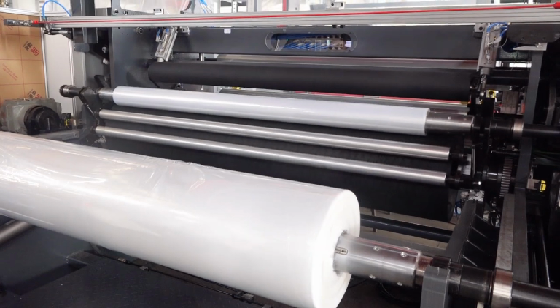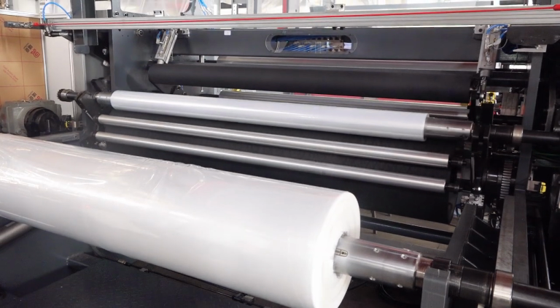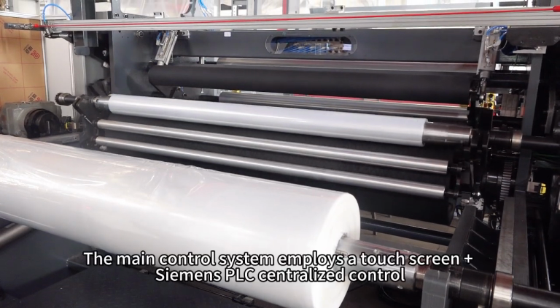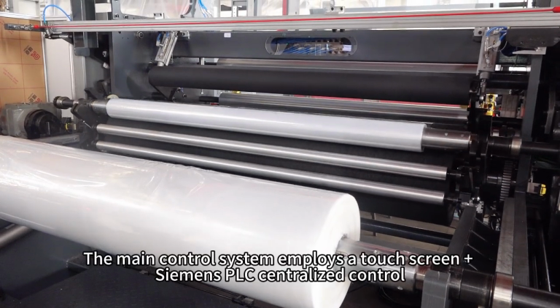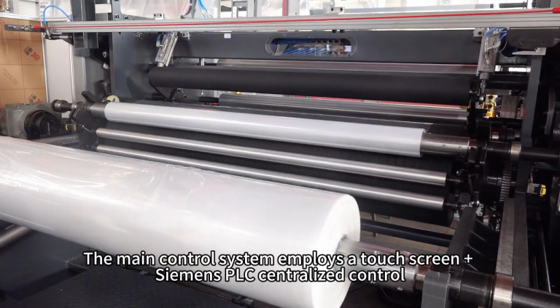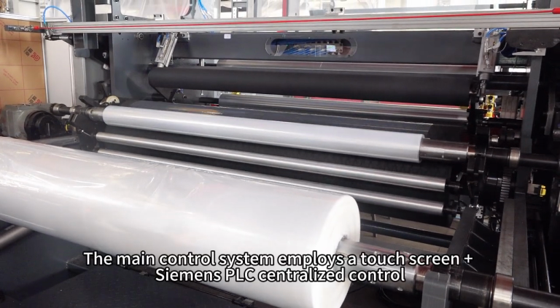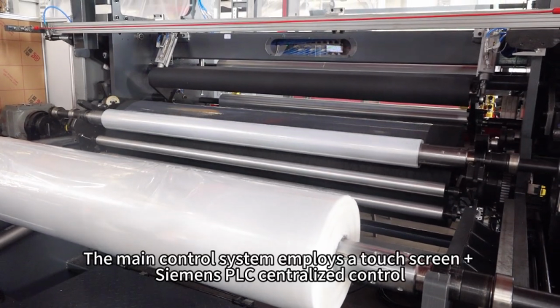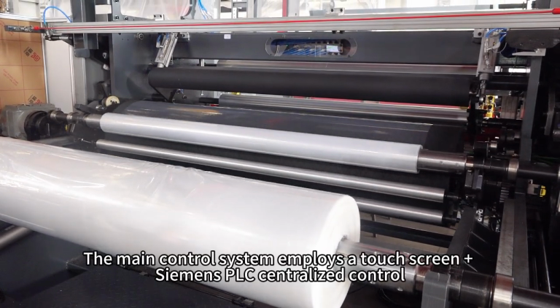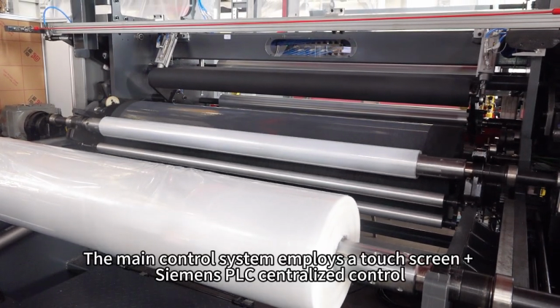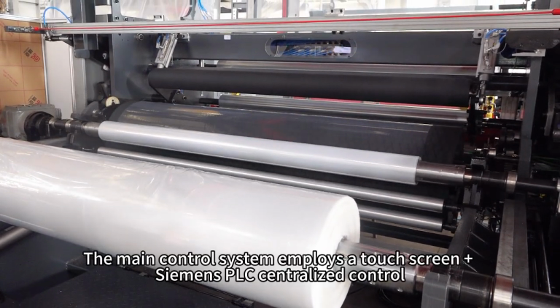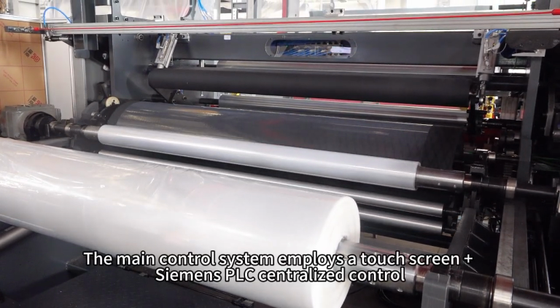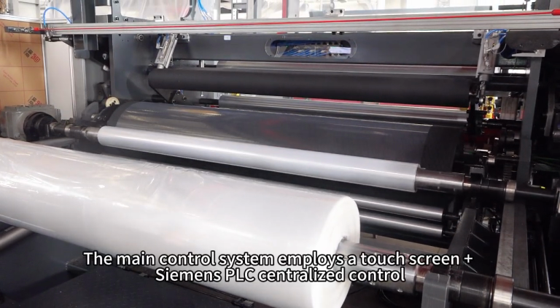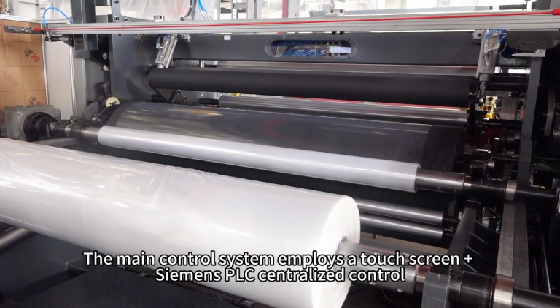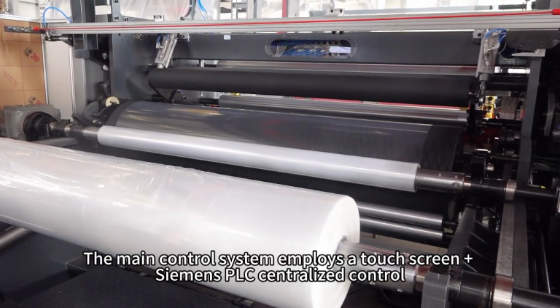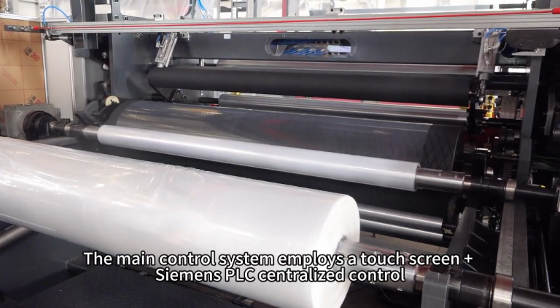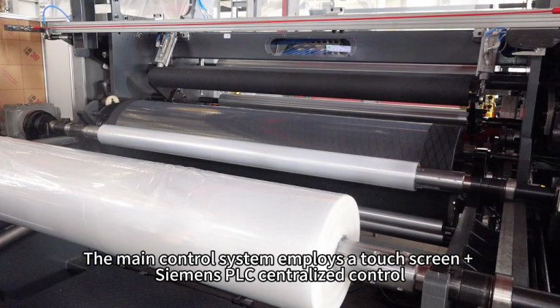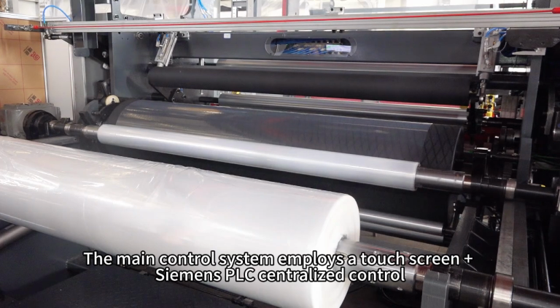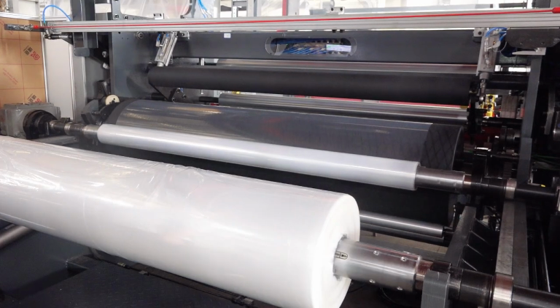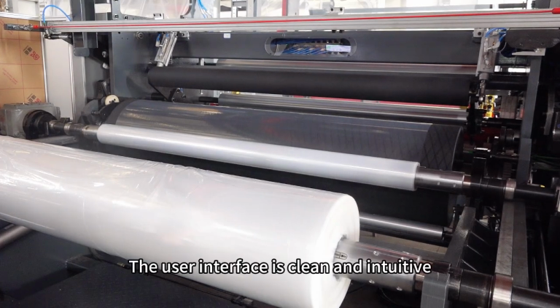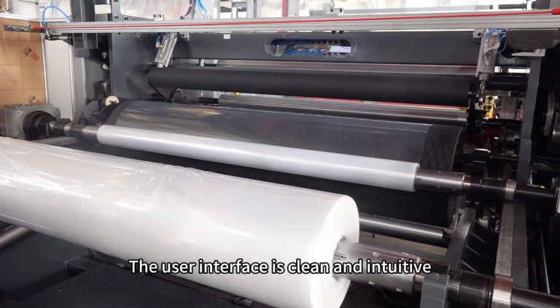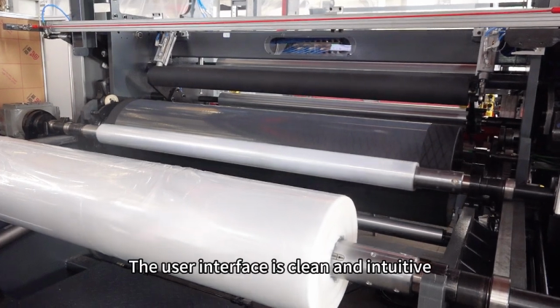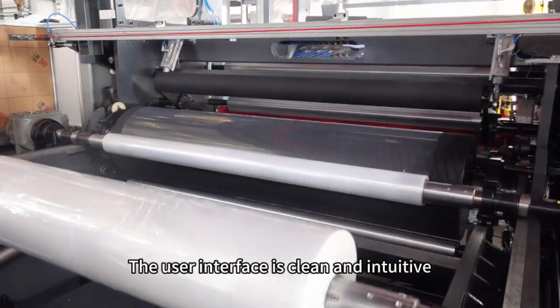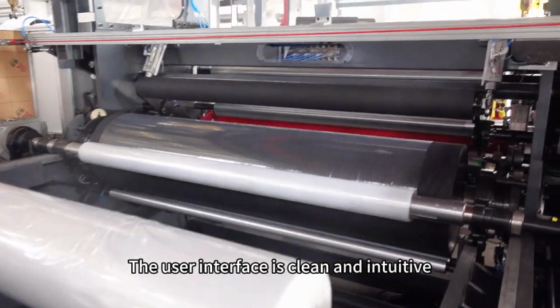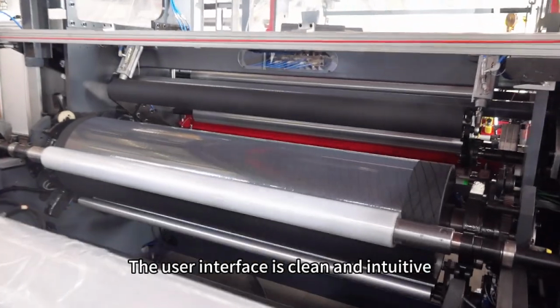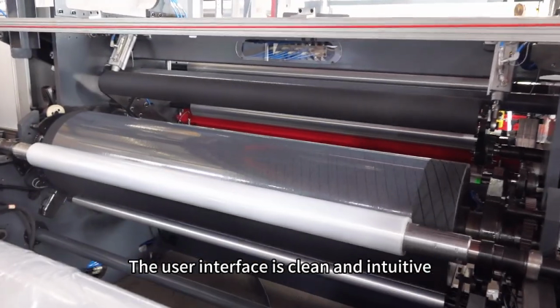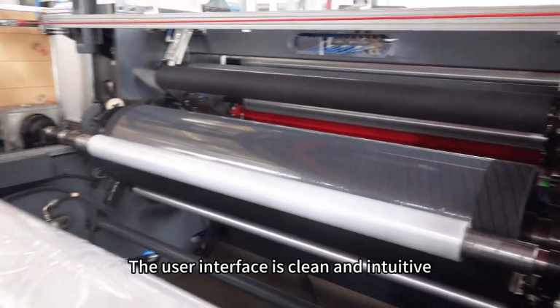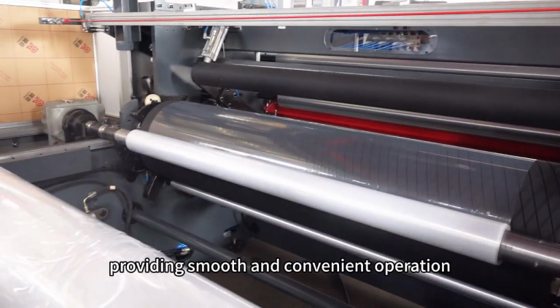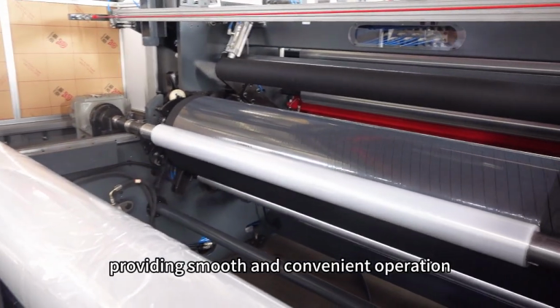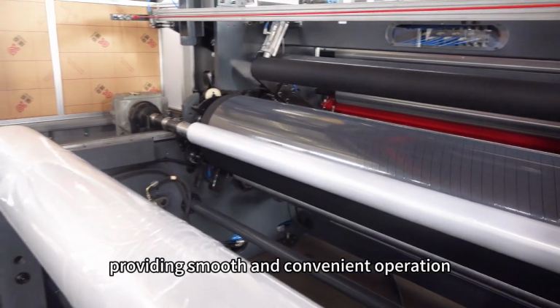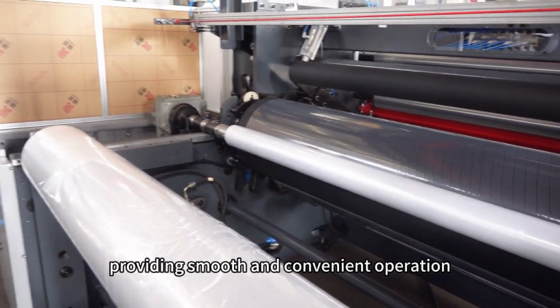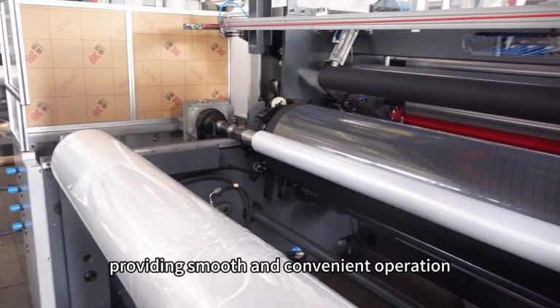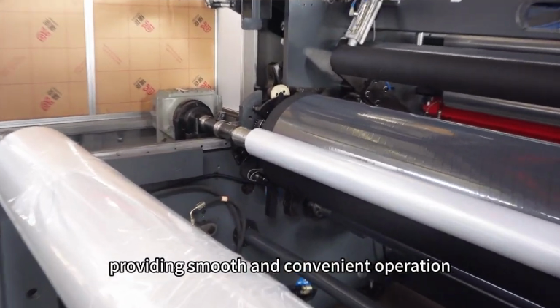The main control system employs a touch screen plus Siemens PLC centralized control. The user interface is clean and intuitive, providing smooth and convenient operation.